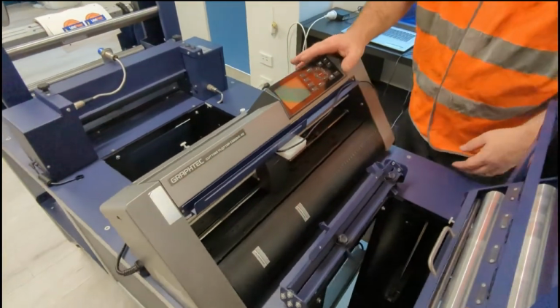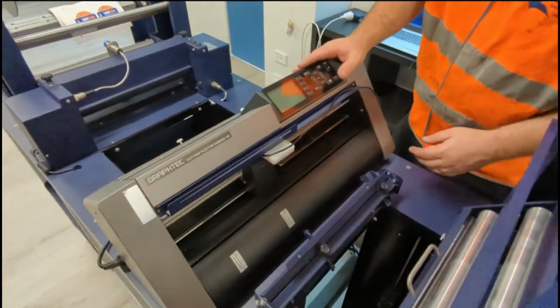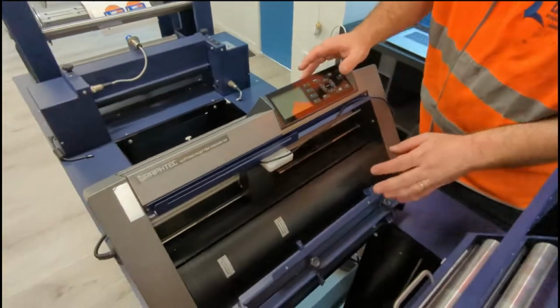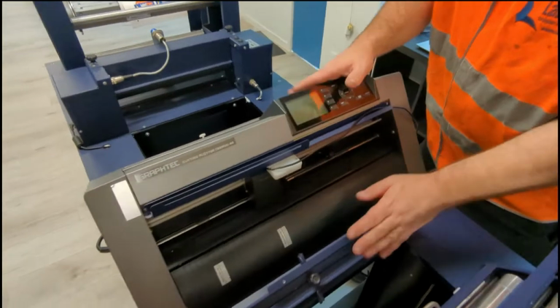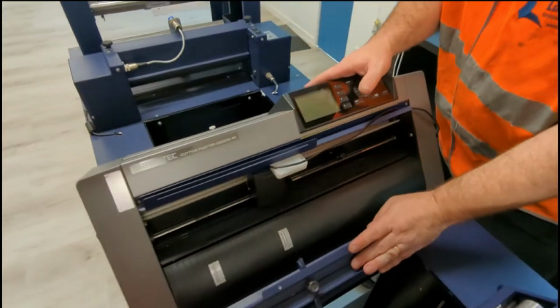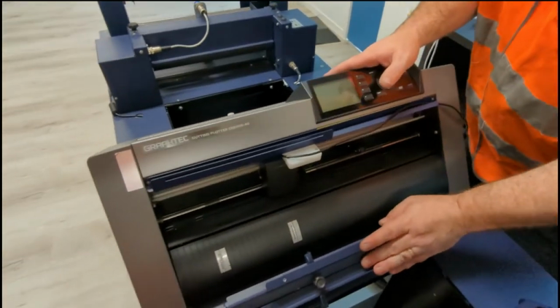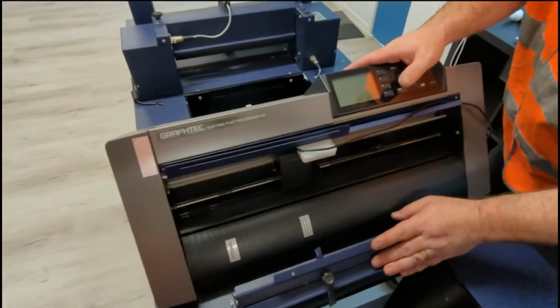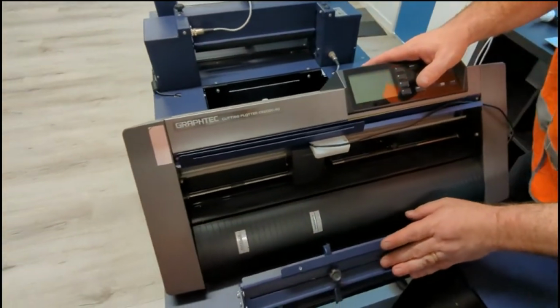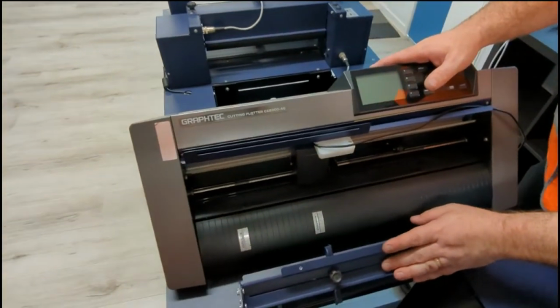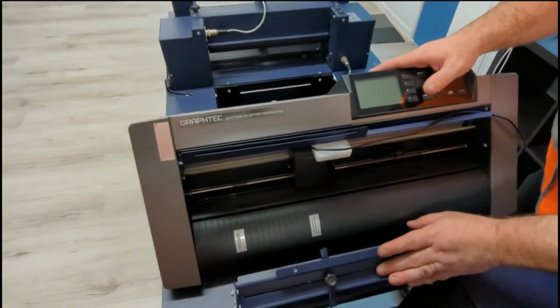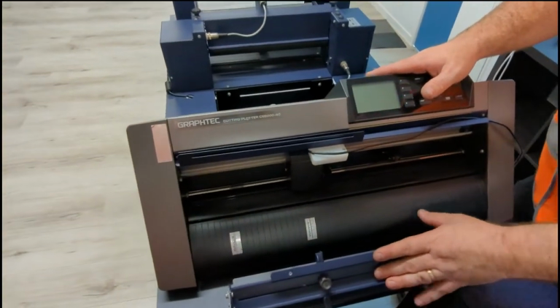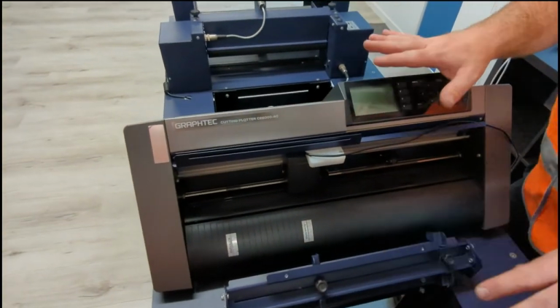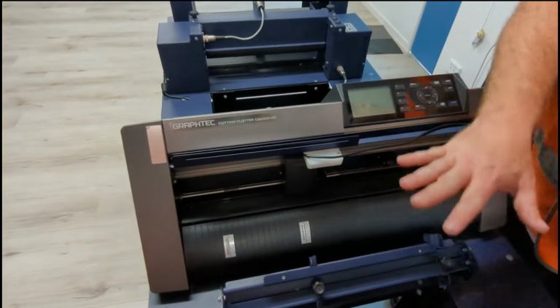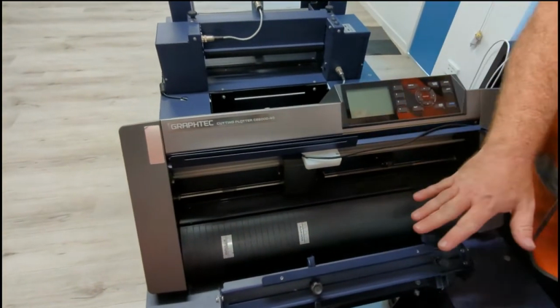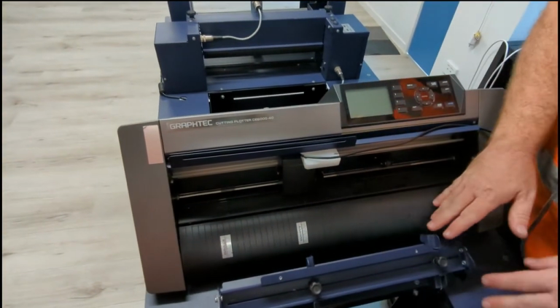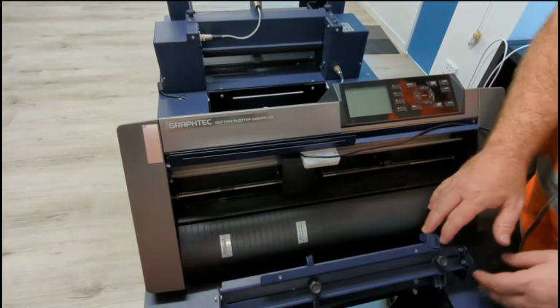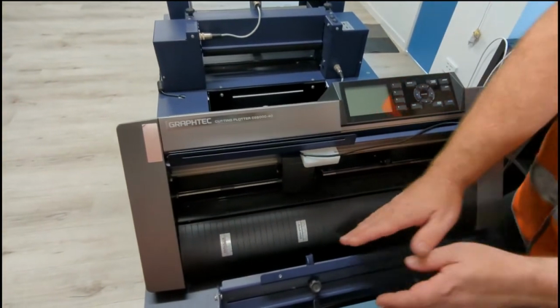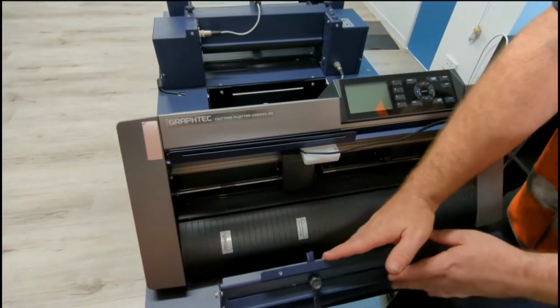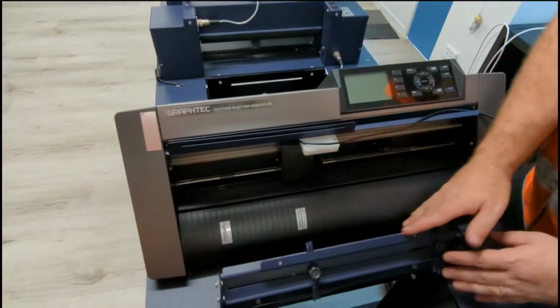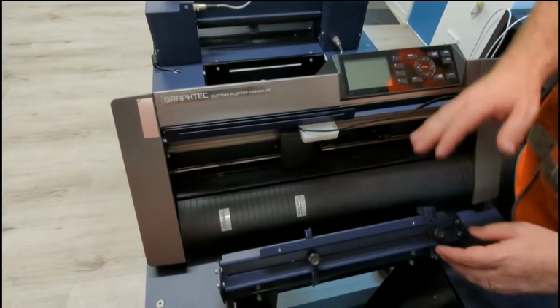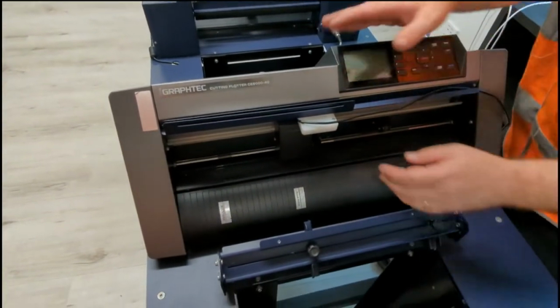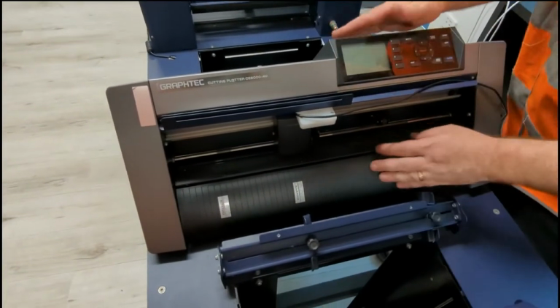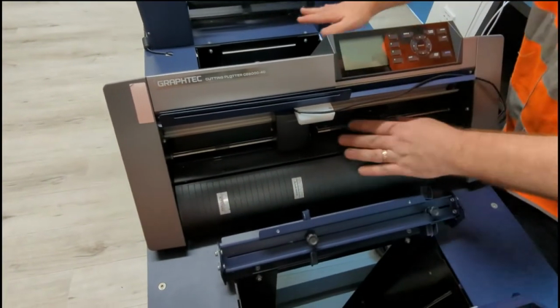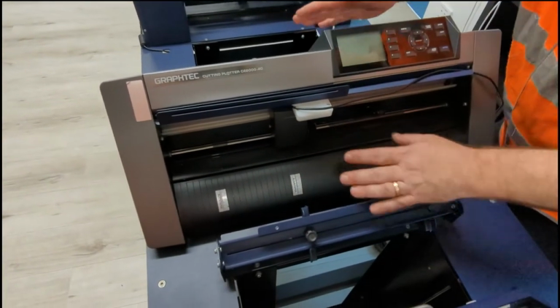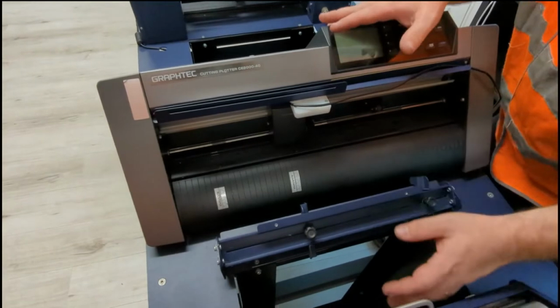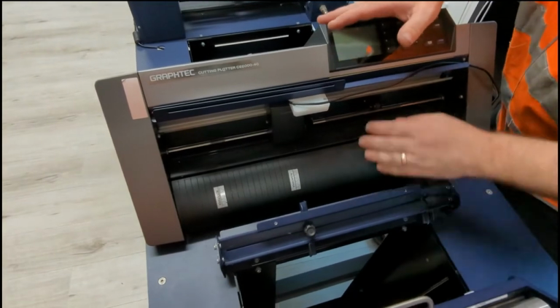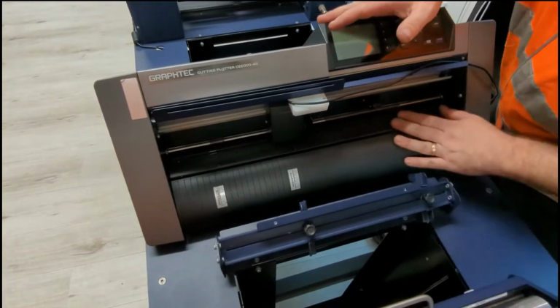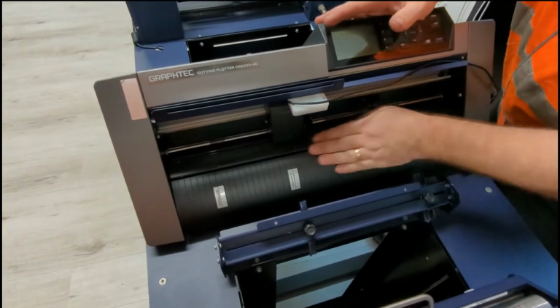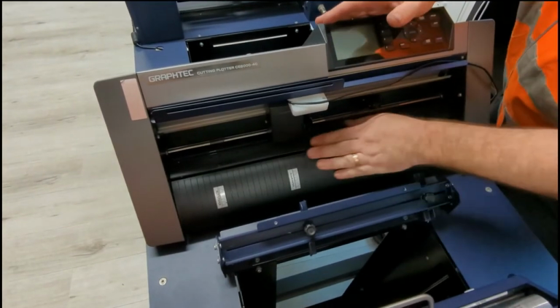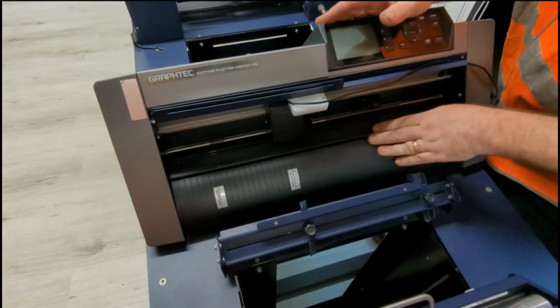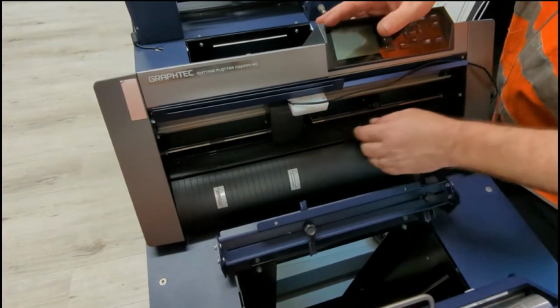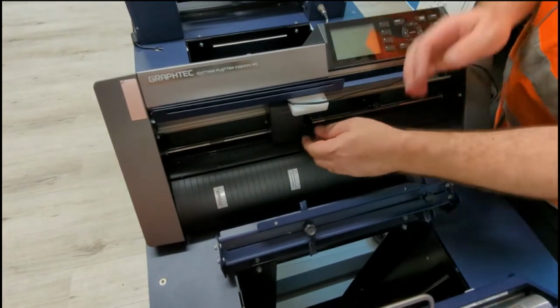We'll be setting up the Scorpio today. The first thing you do is check out the machine and make sure there's no adhesive or anything caught in the machine from the previous job.